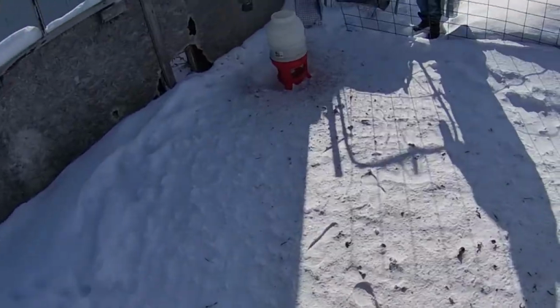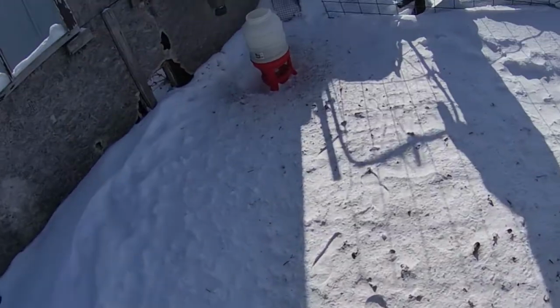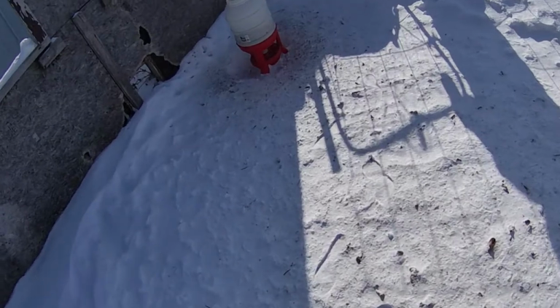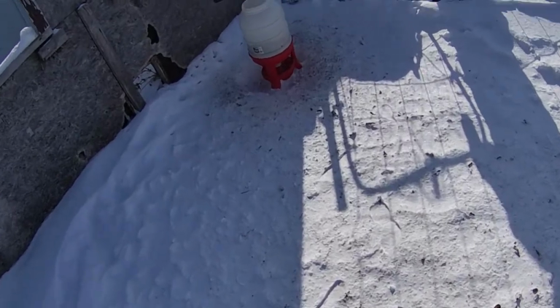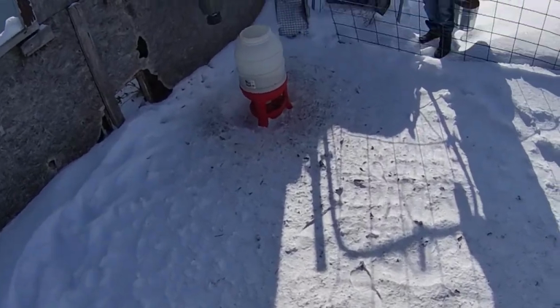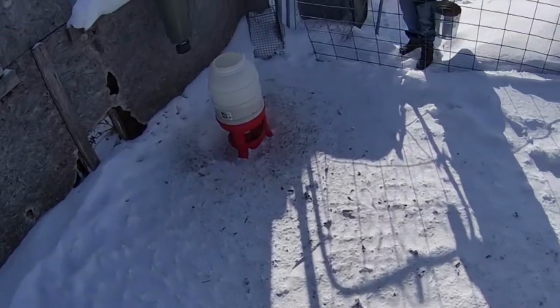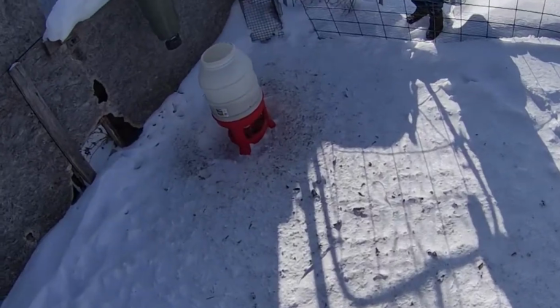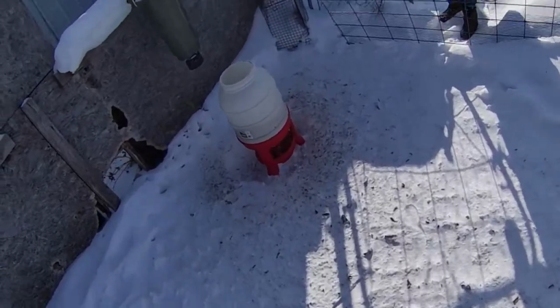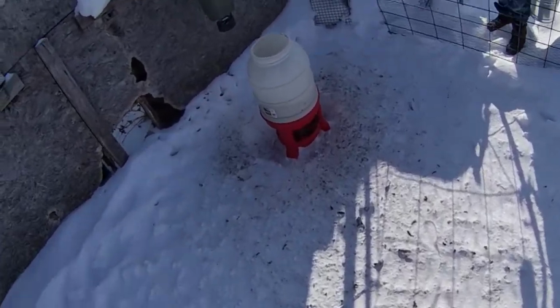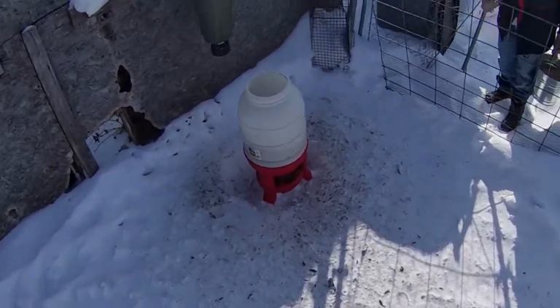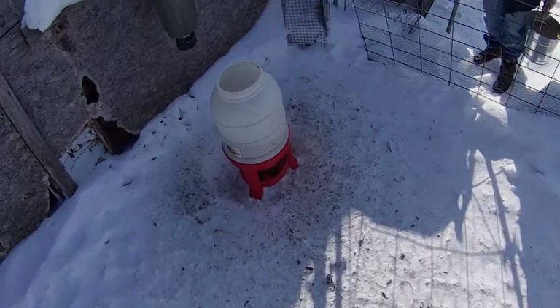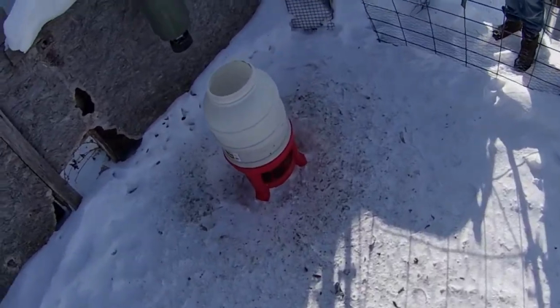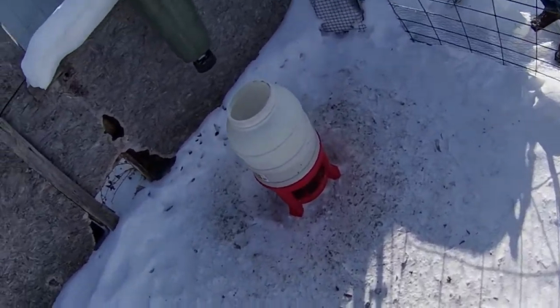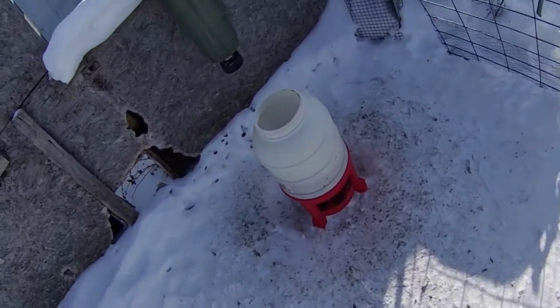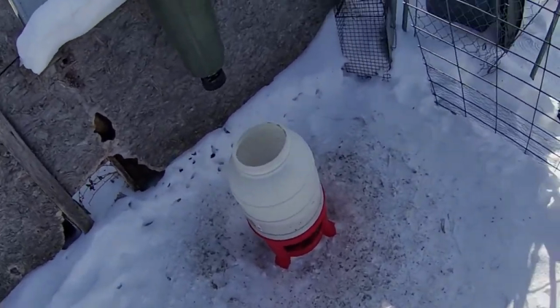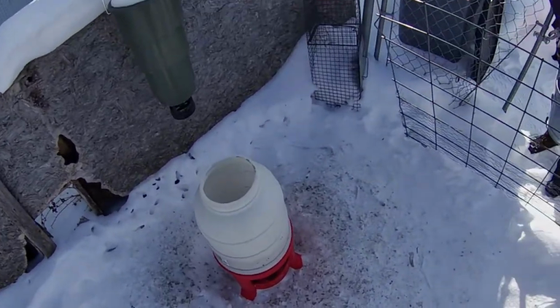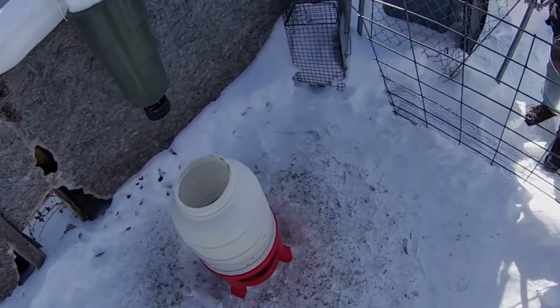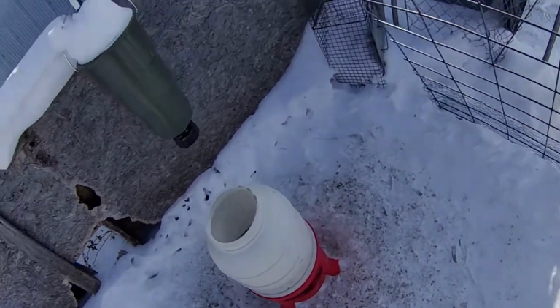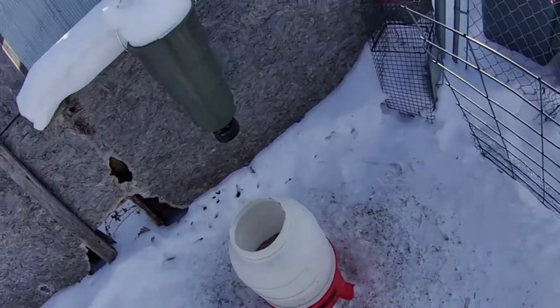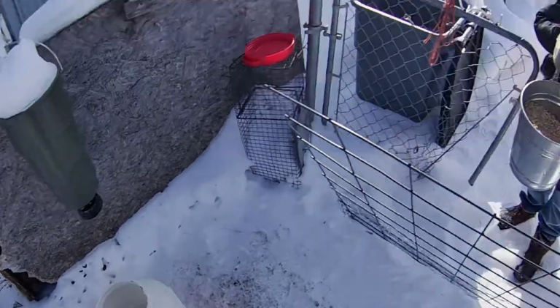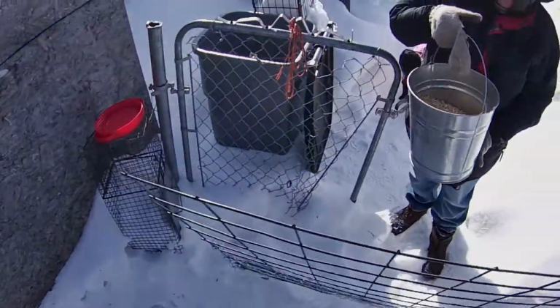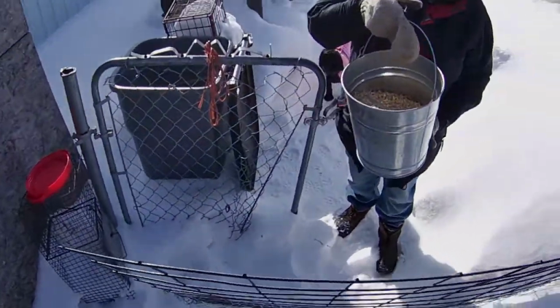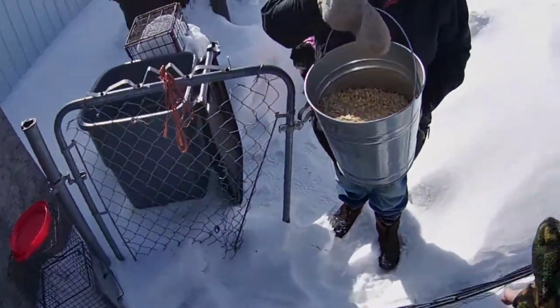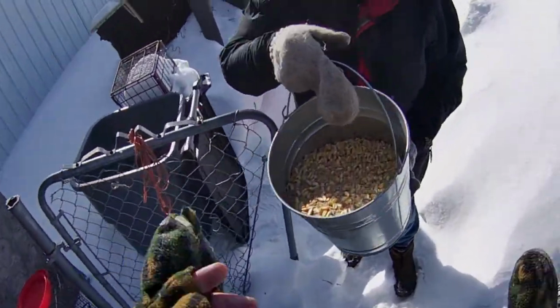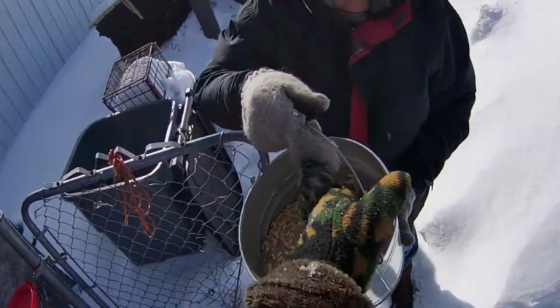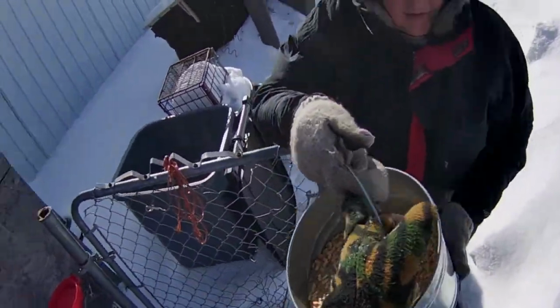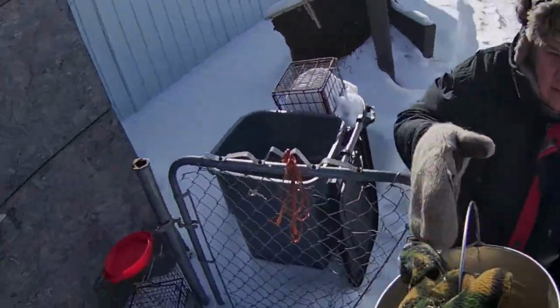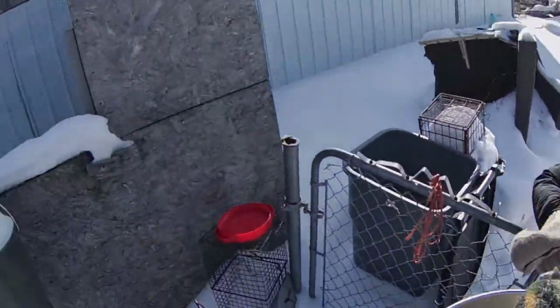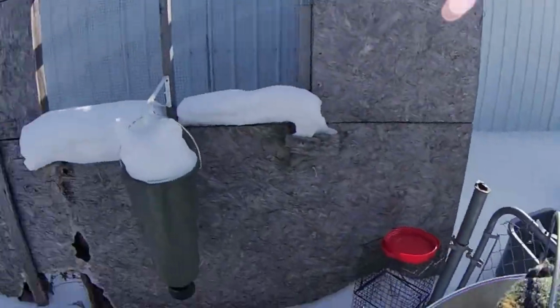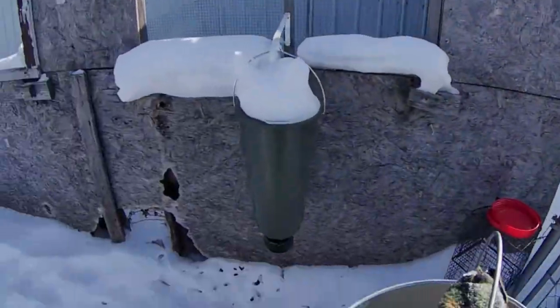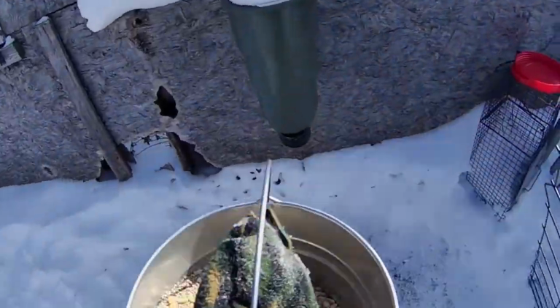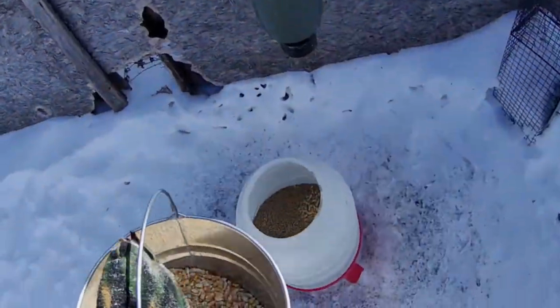This is for six of them. This lasts about a week, maybe a week and a half. I don't know exactly because I never let it get all the way down.